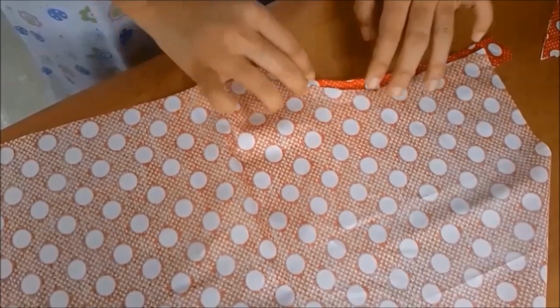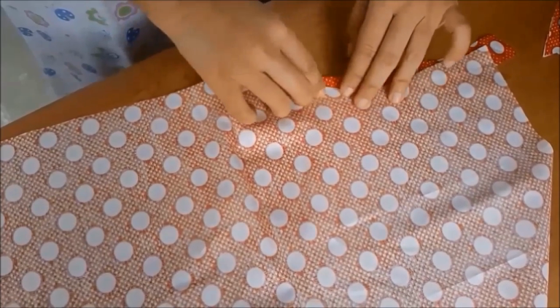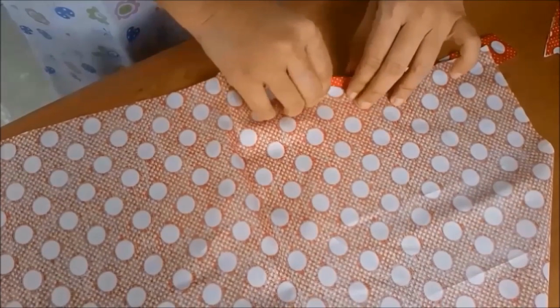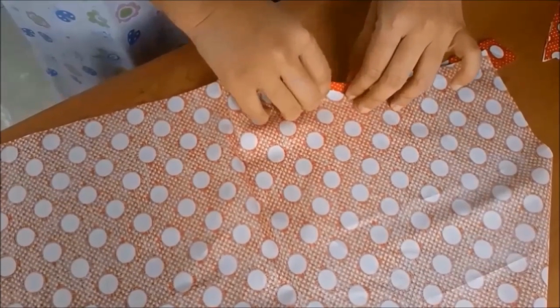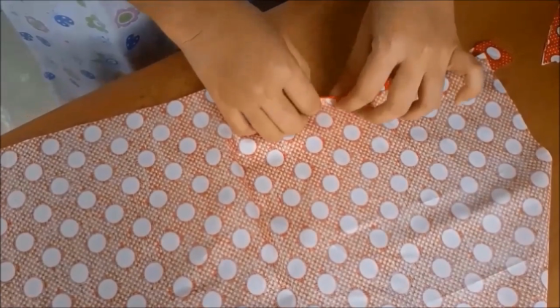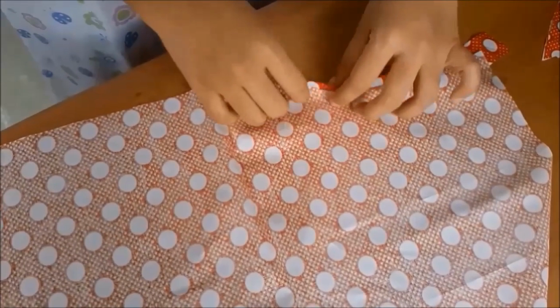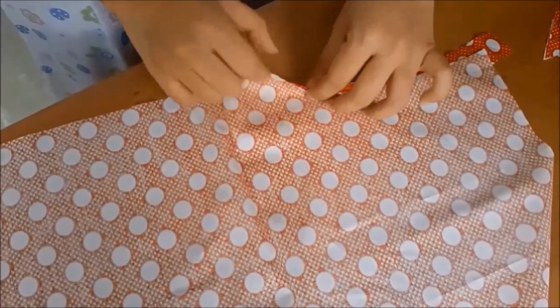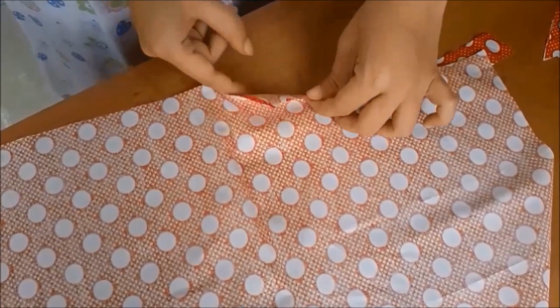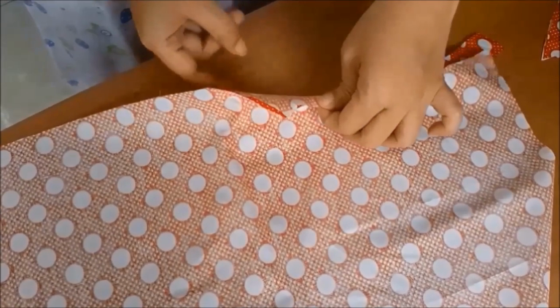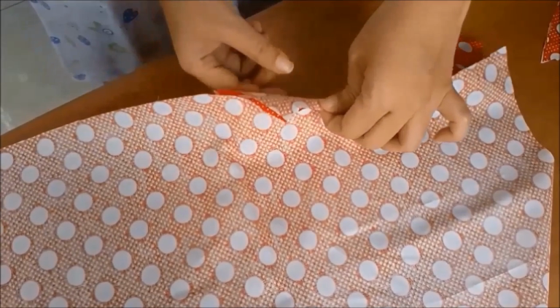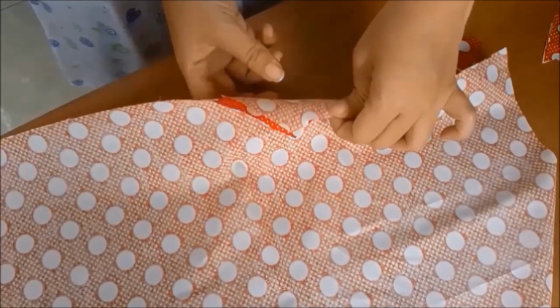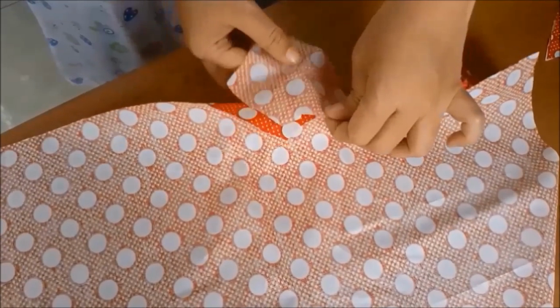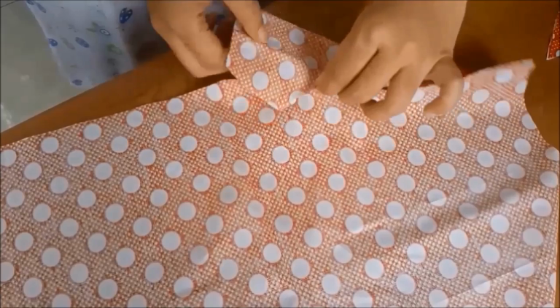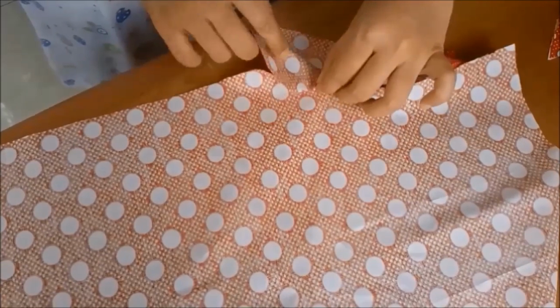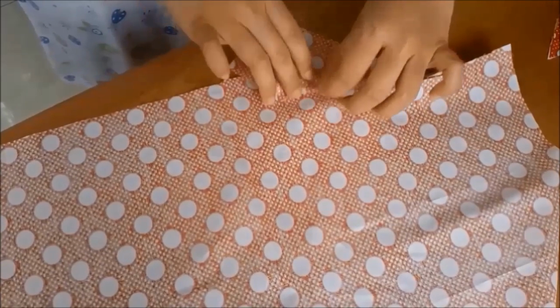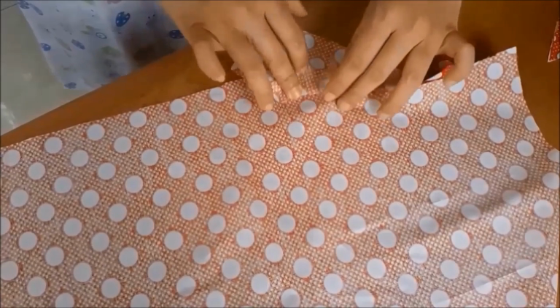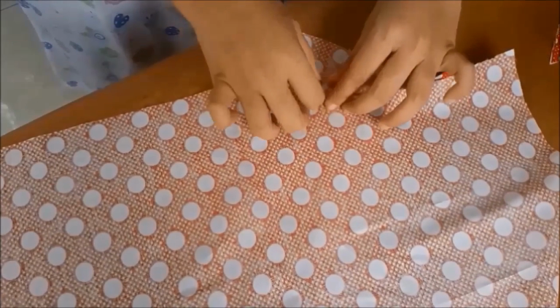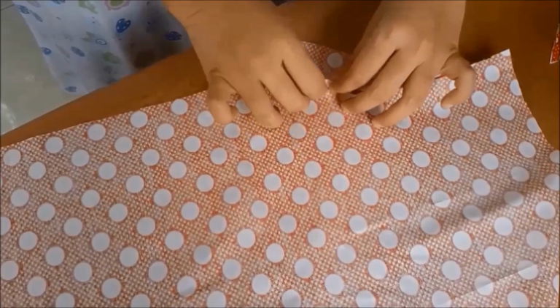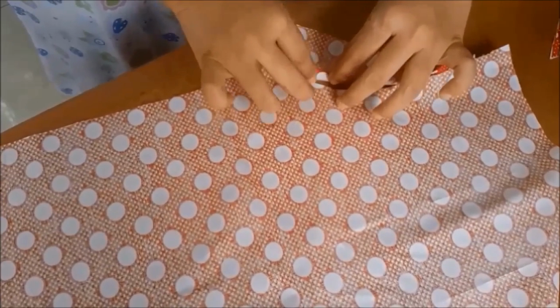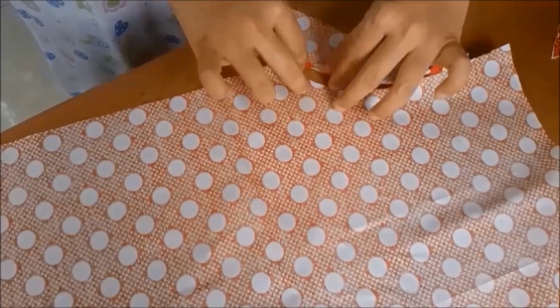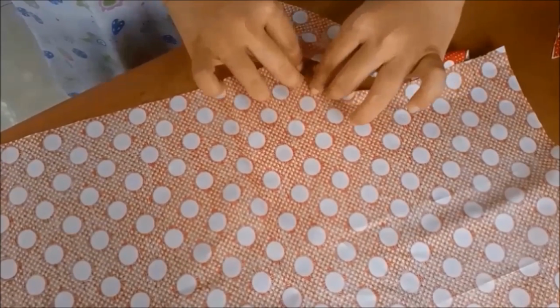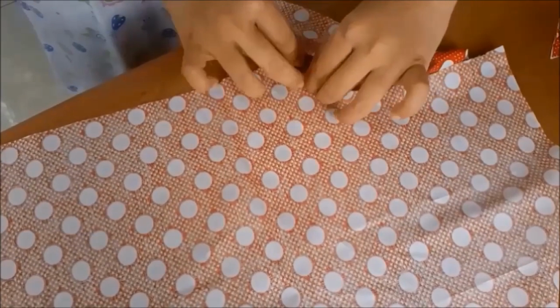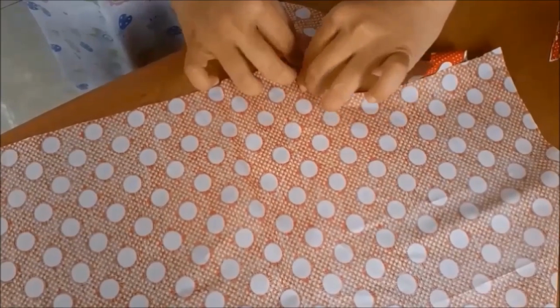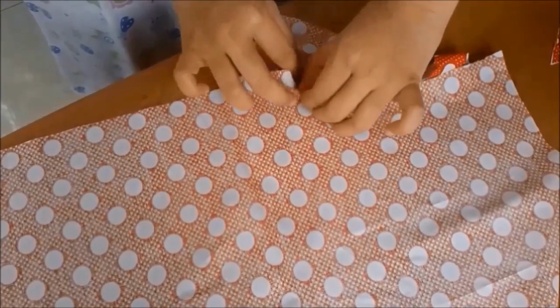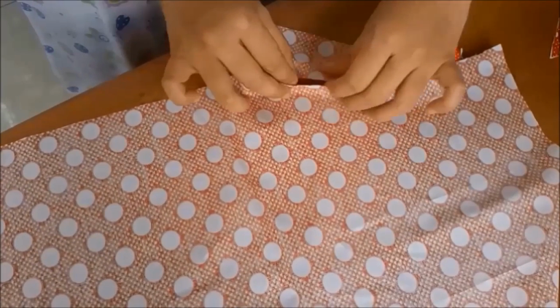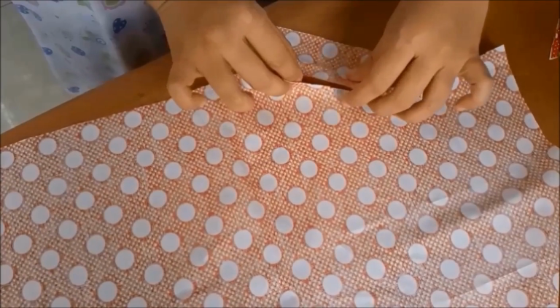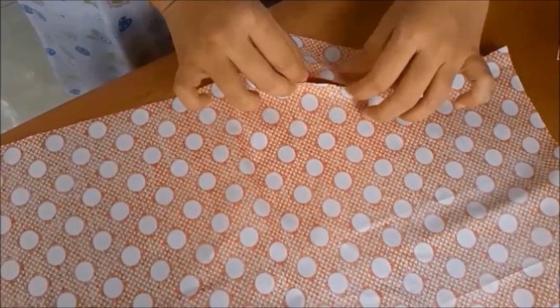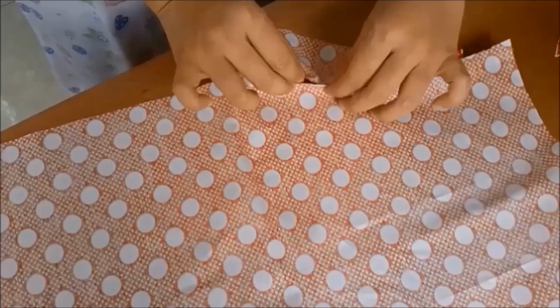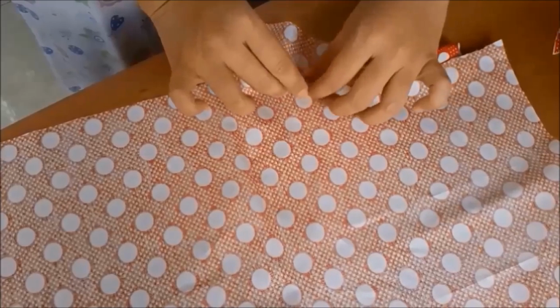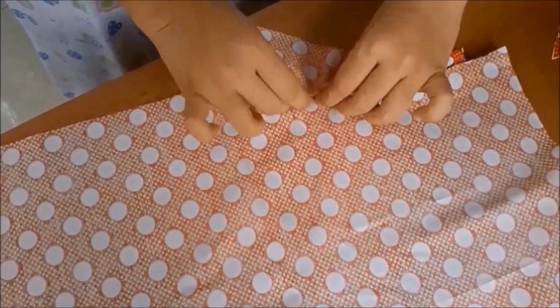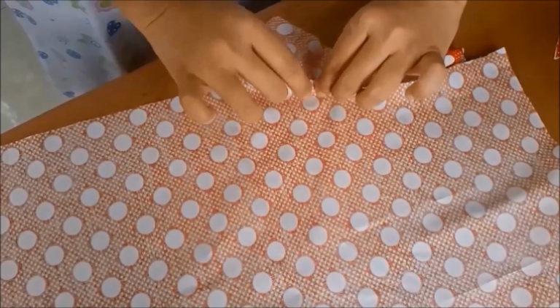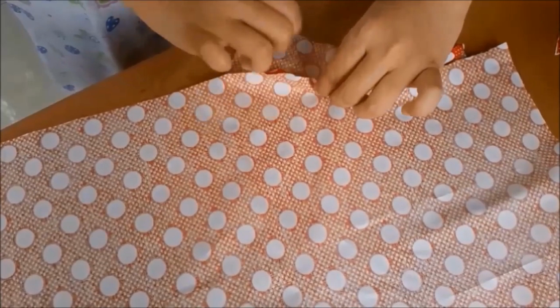Here, the right side is meeting the right side, and then stitch it. After we stitch that, we are going to reverse the fabric.